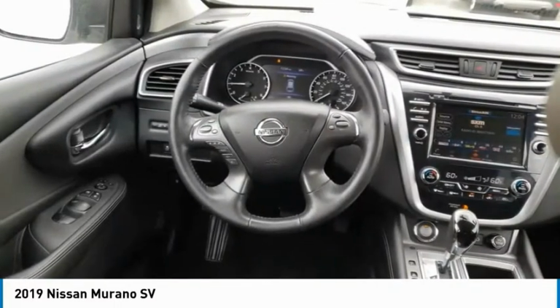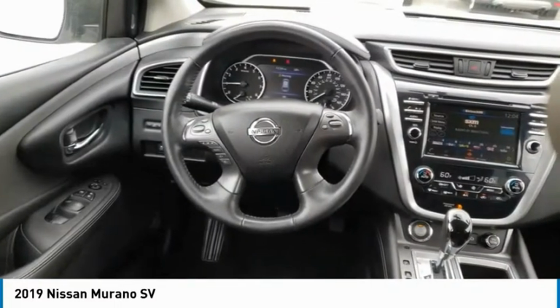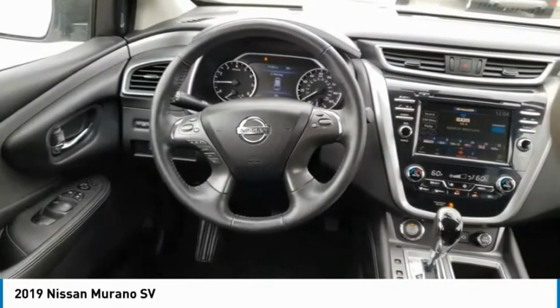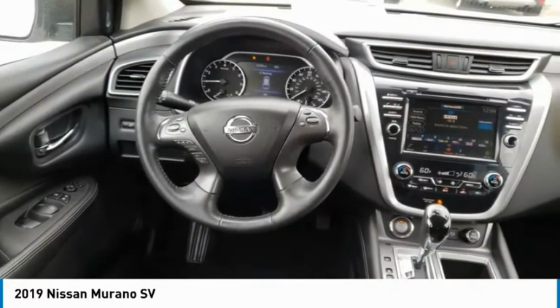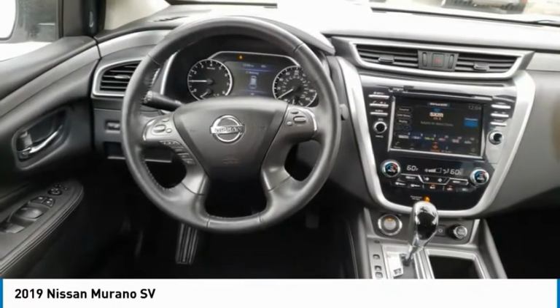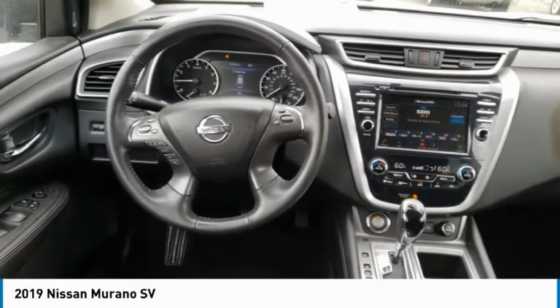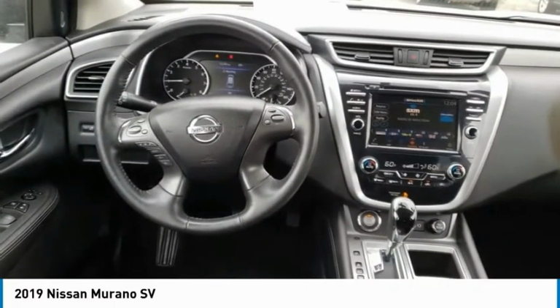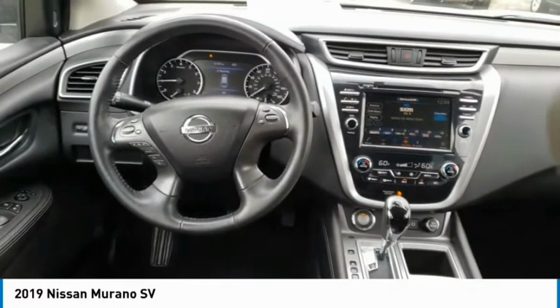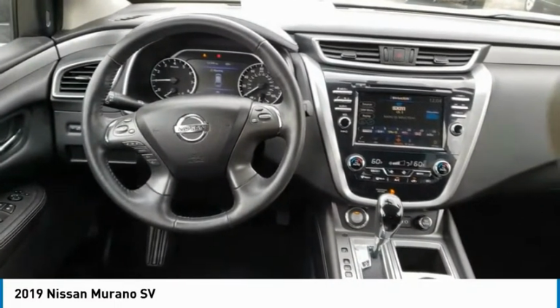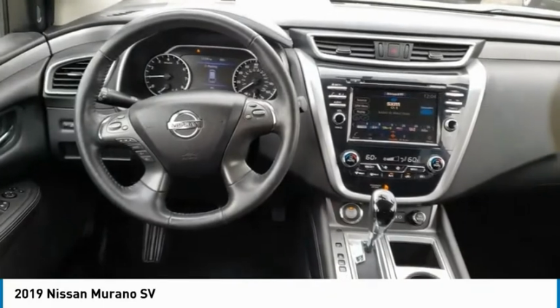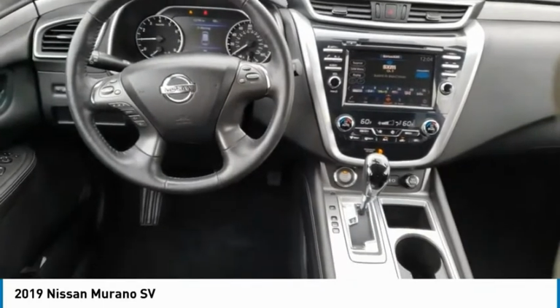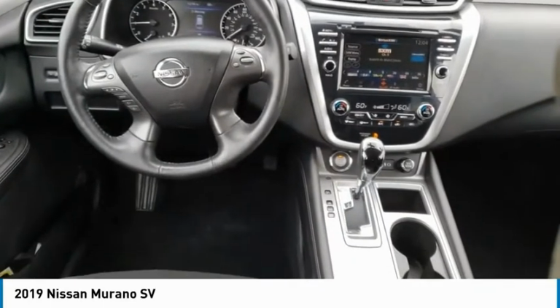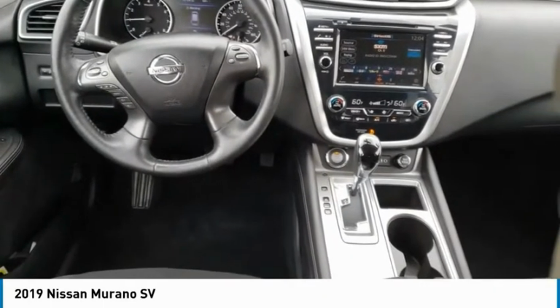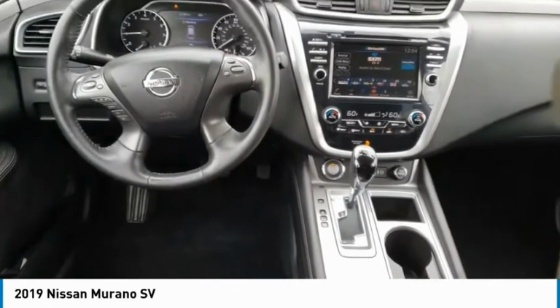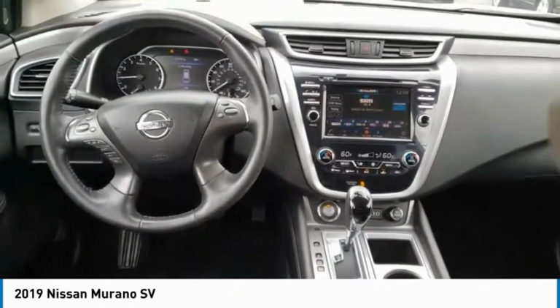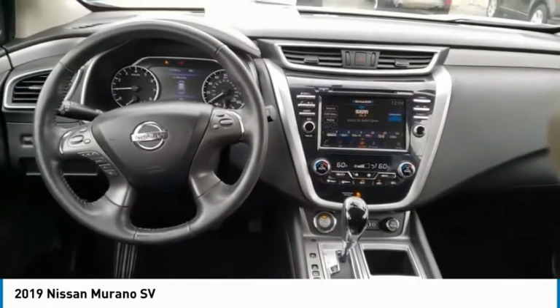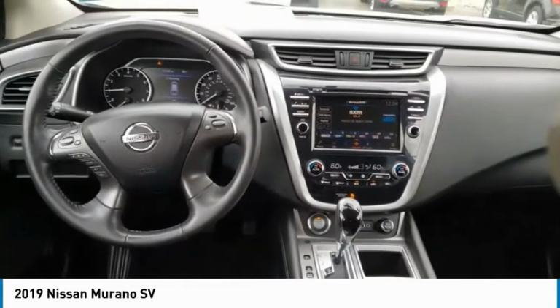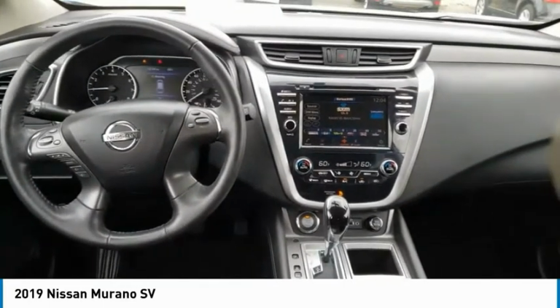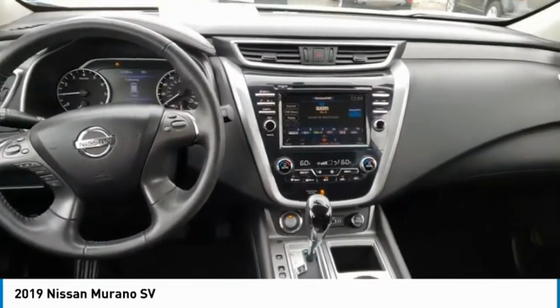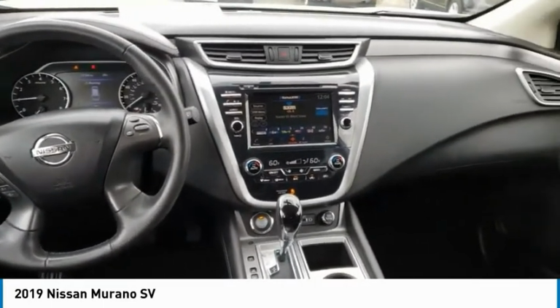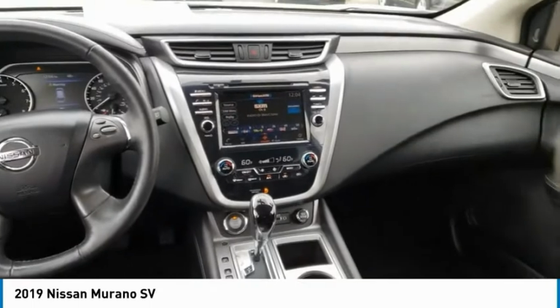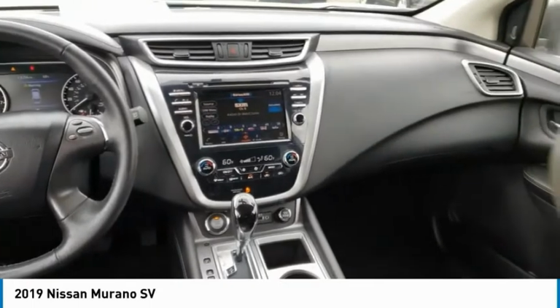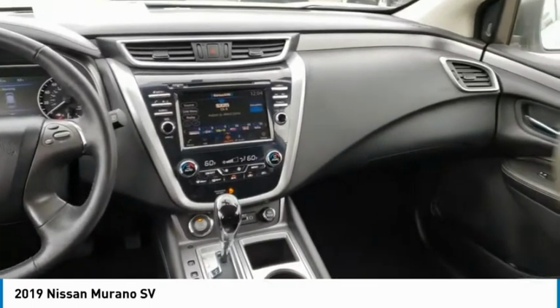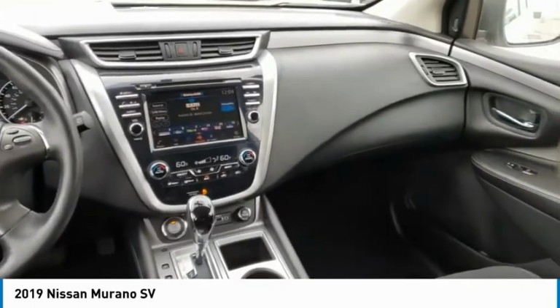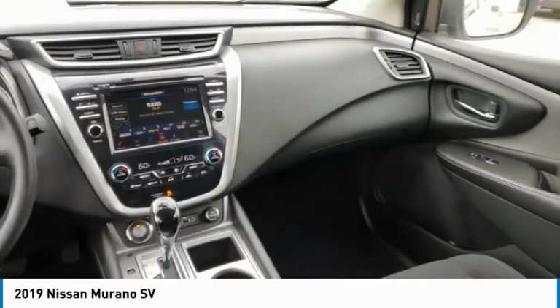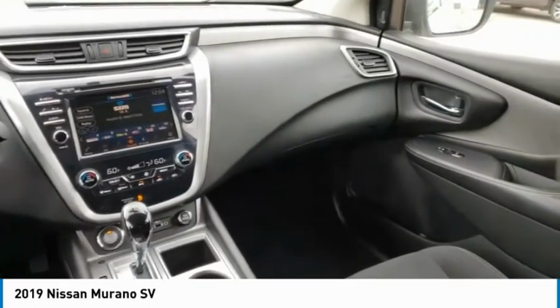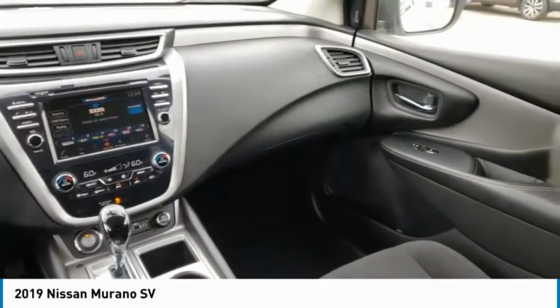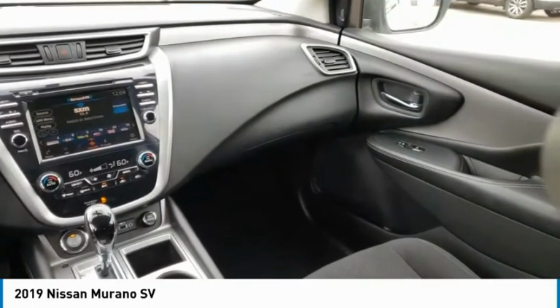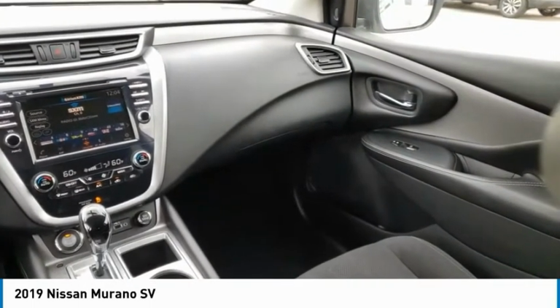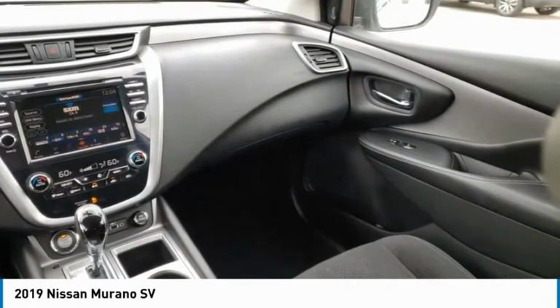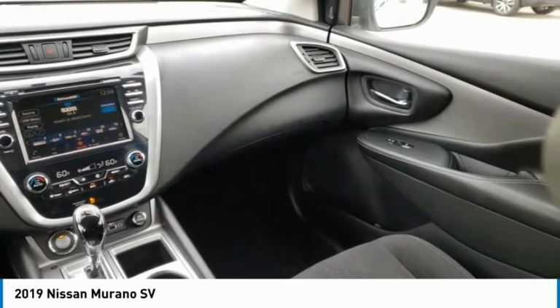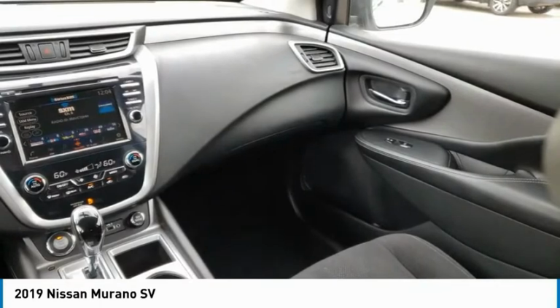Here are some of this vehicle's great options: tire pressure monitor, blind spot monitor, all-wheel drive, aluminum wheels, rear spoiler, remote engine start, brake assist, traction control, stability control, and daytime running lights.